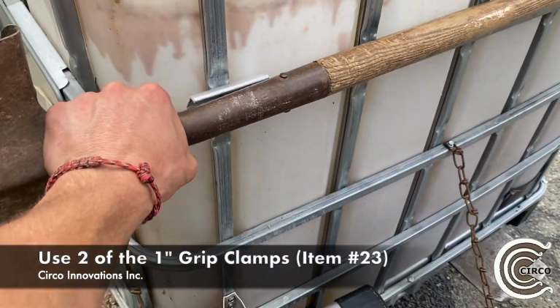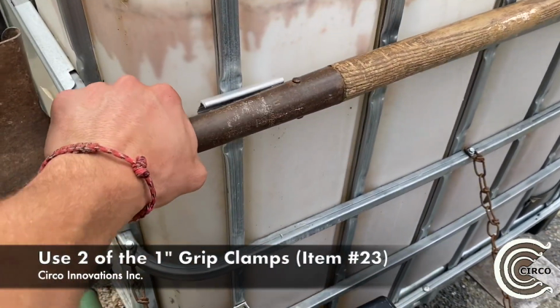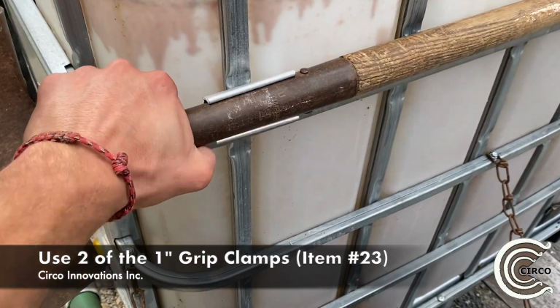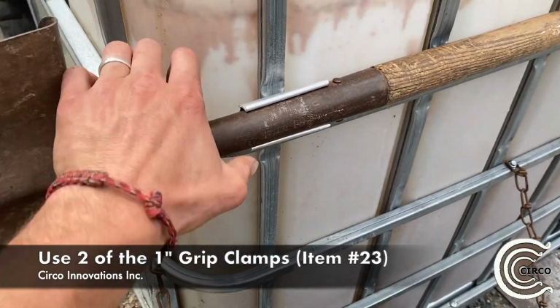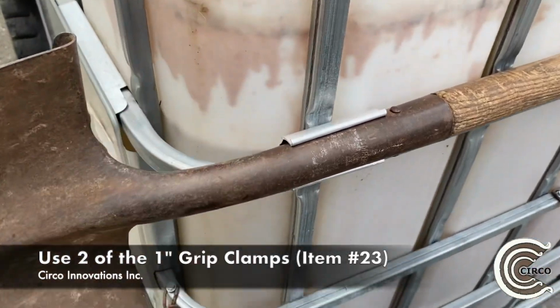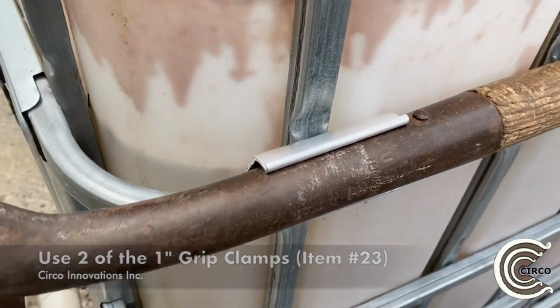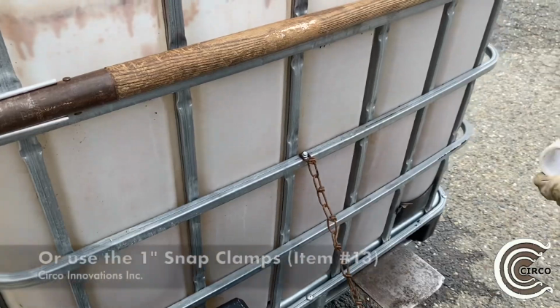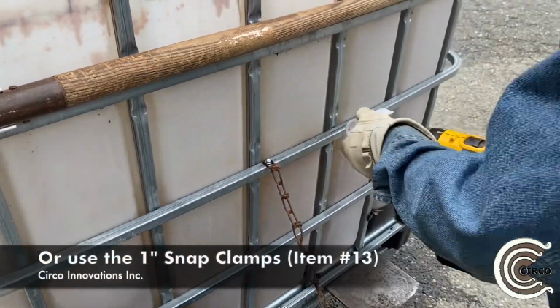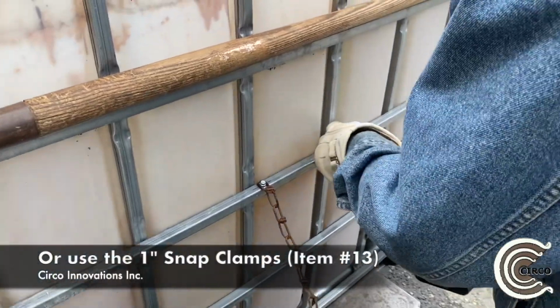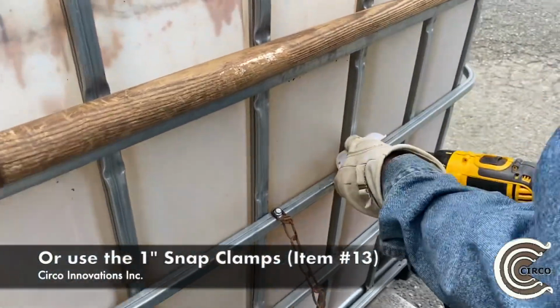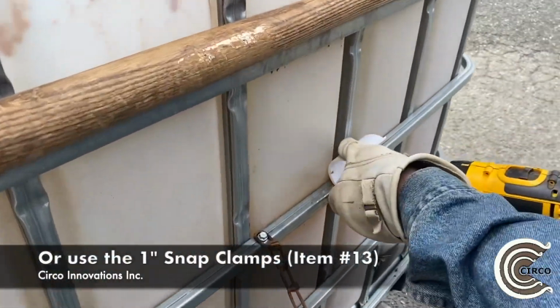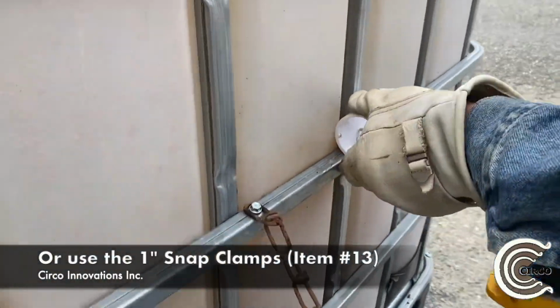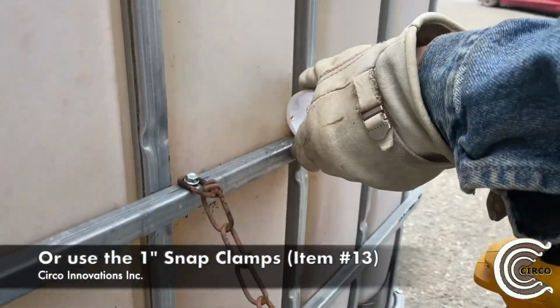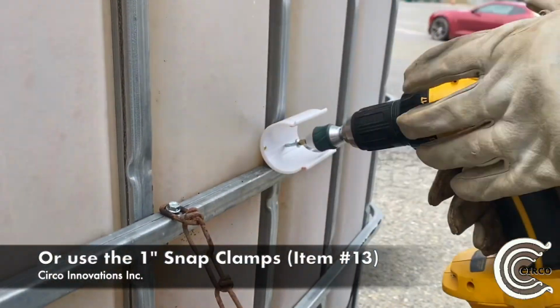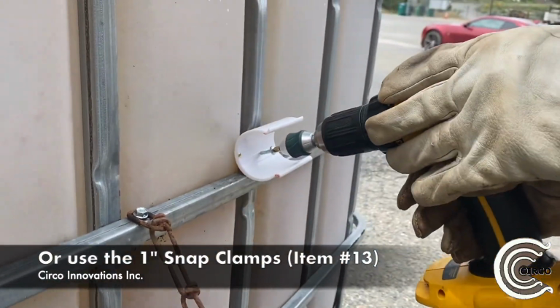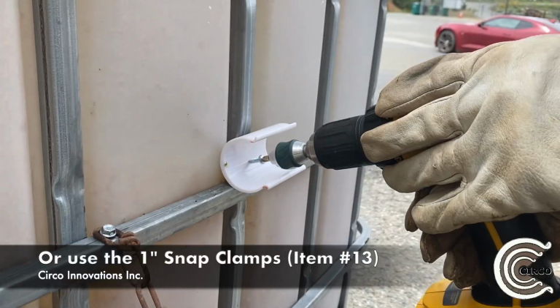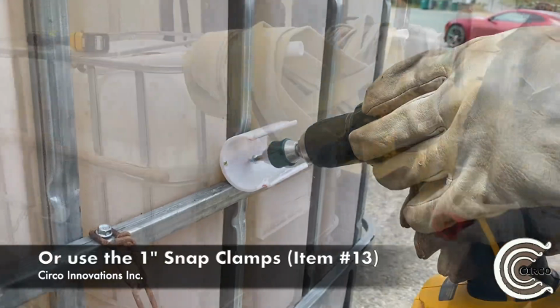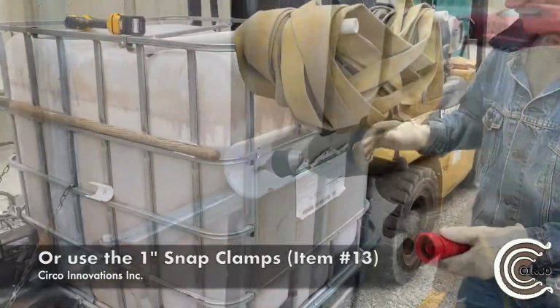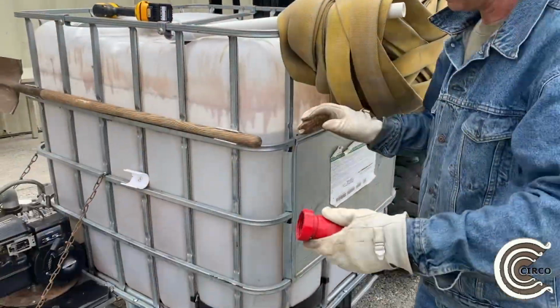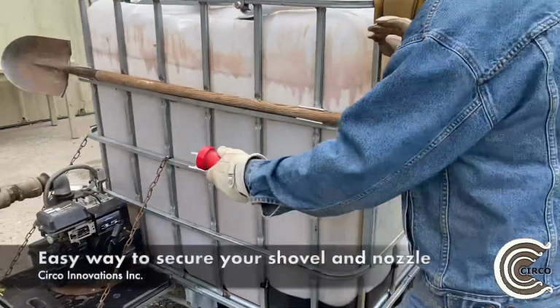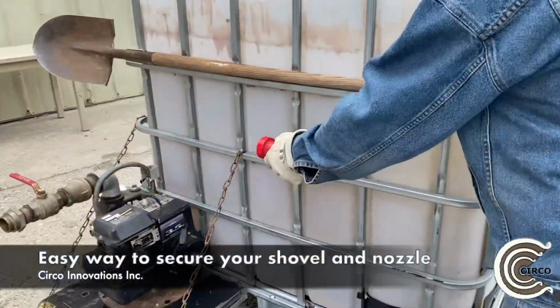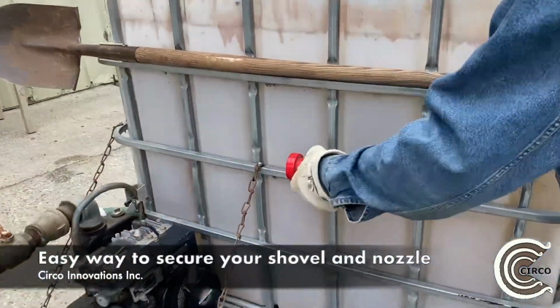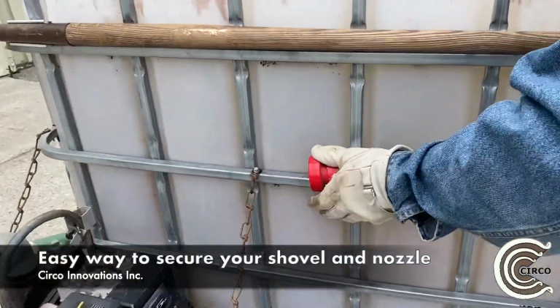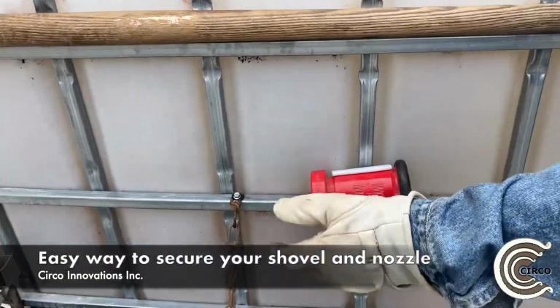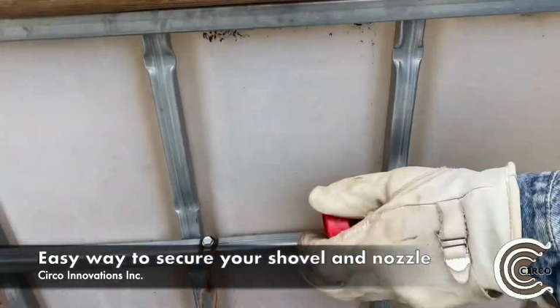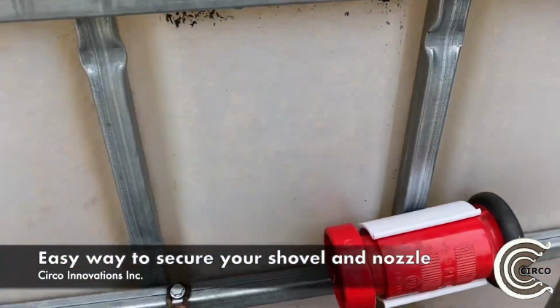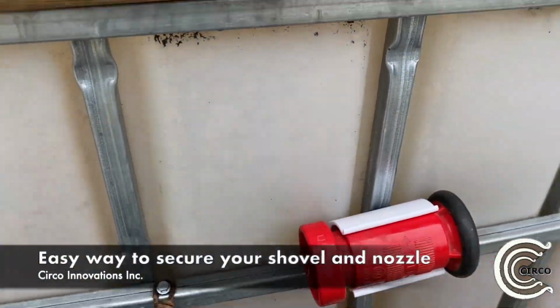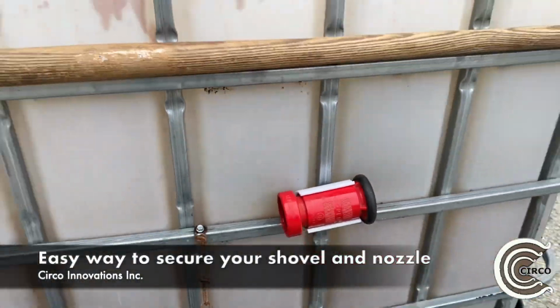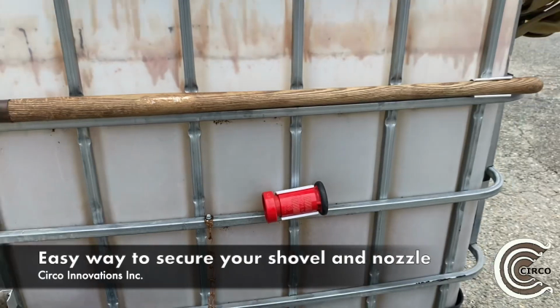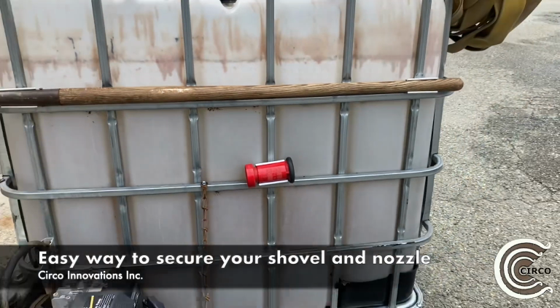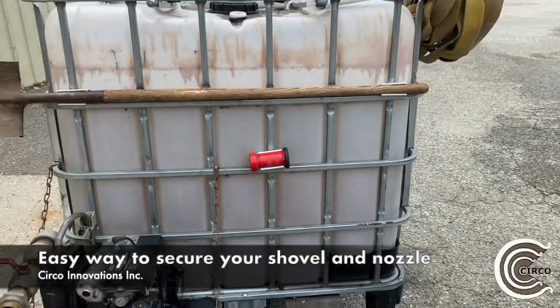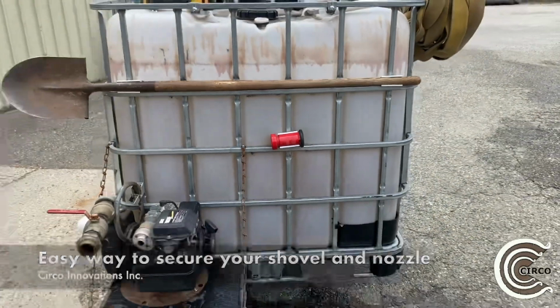For the shovel holder, we use two of the grip clamps. You can also use snap clamps for any attachment to this design. As you can see here, we use snap clamps to secure the fire nozzle to the IBC container.